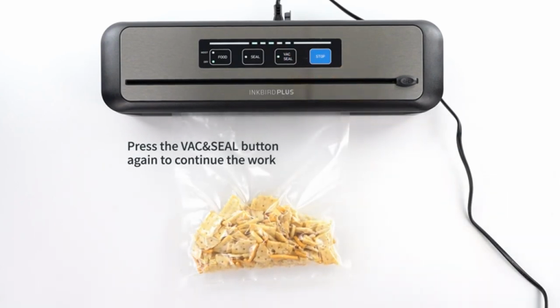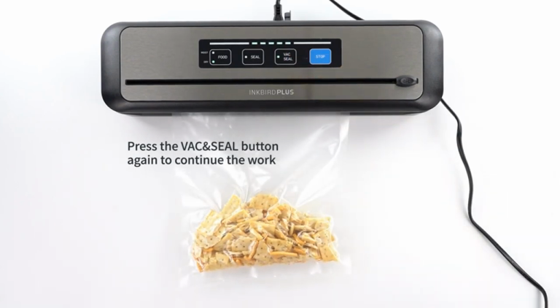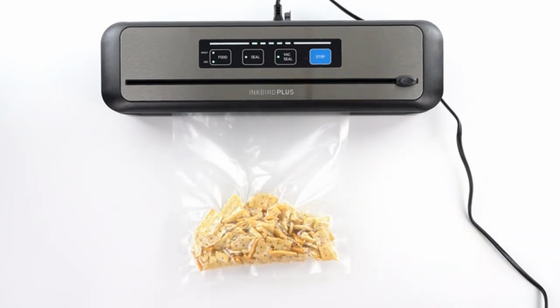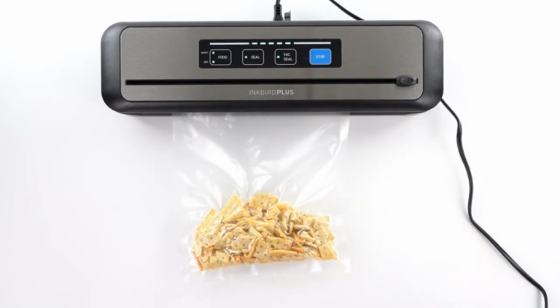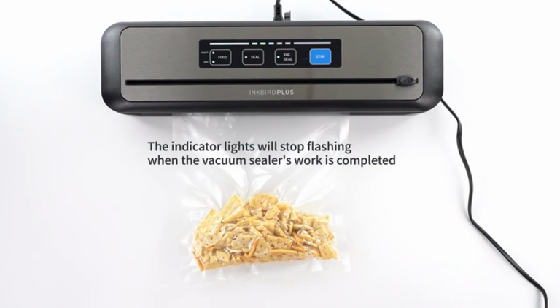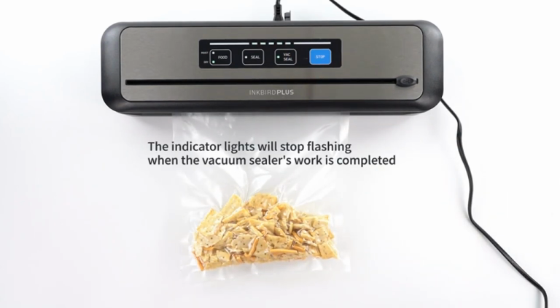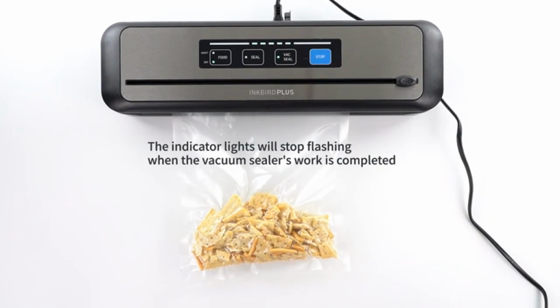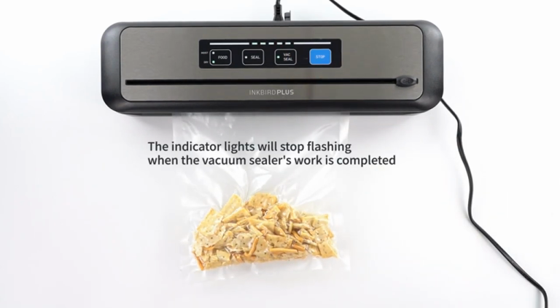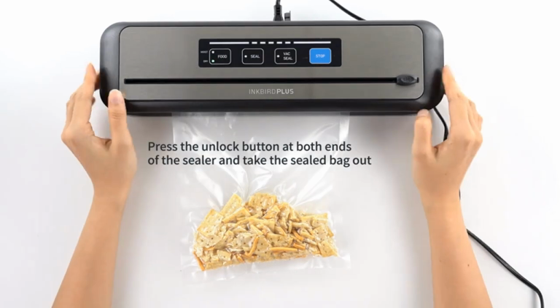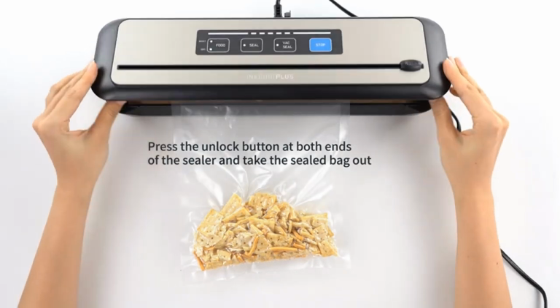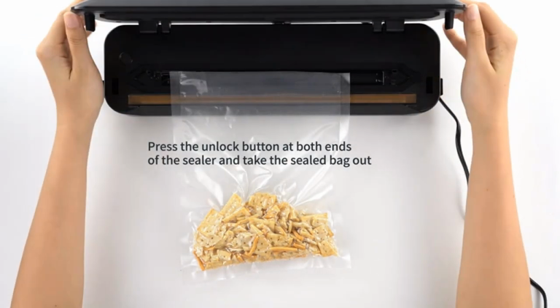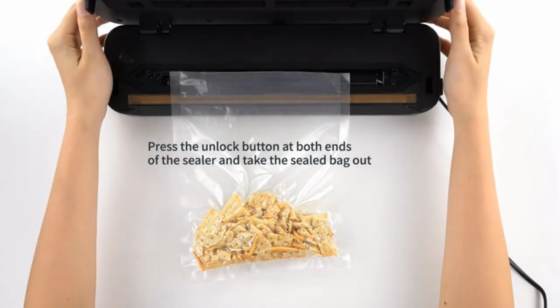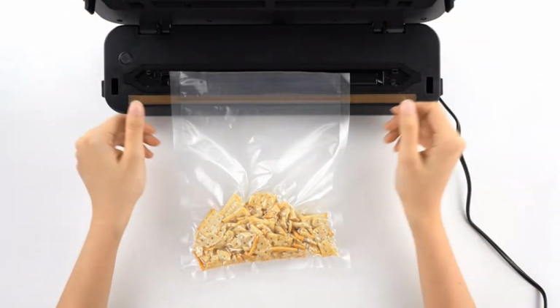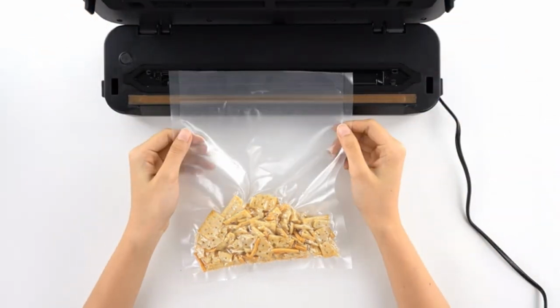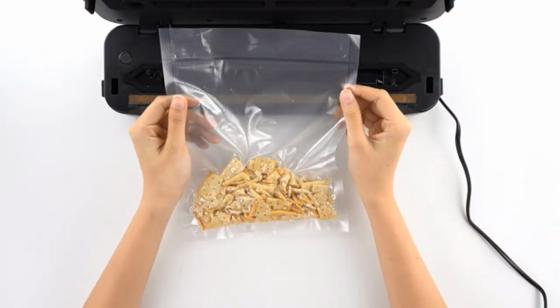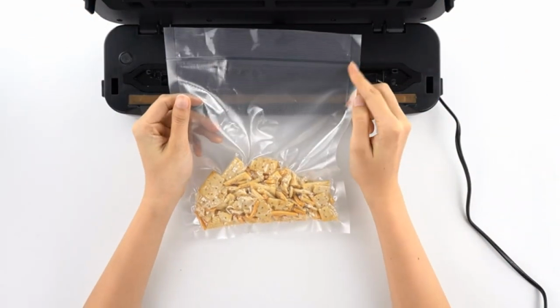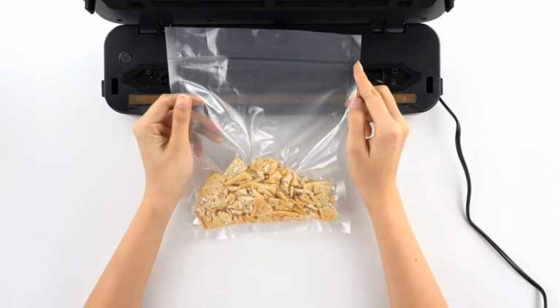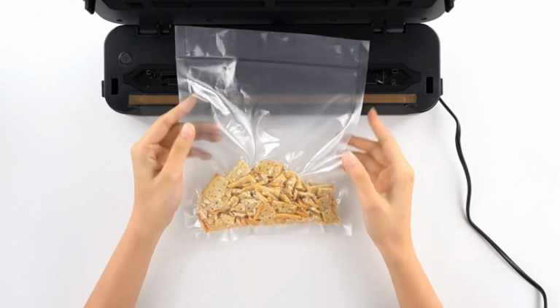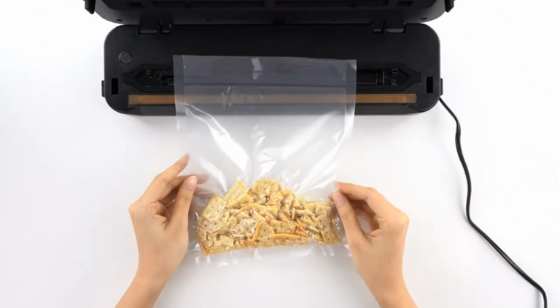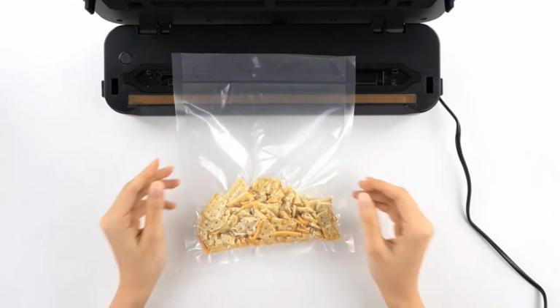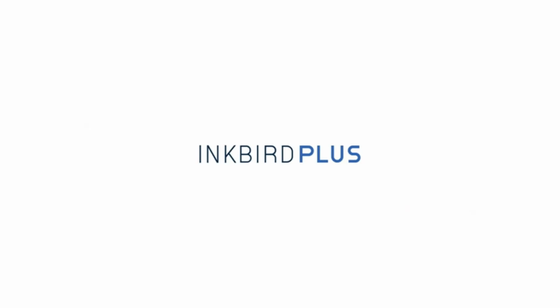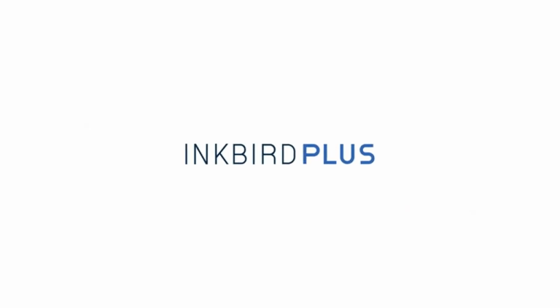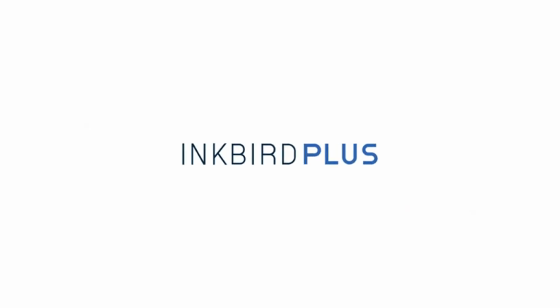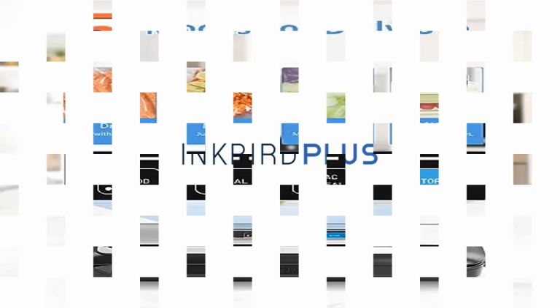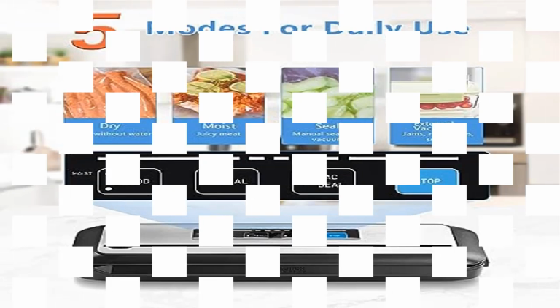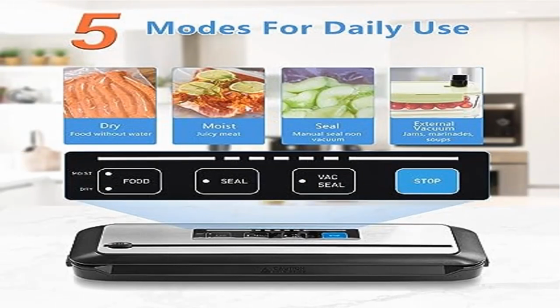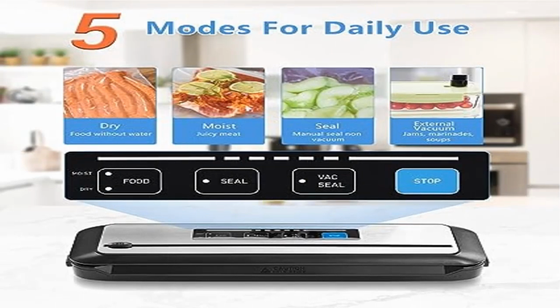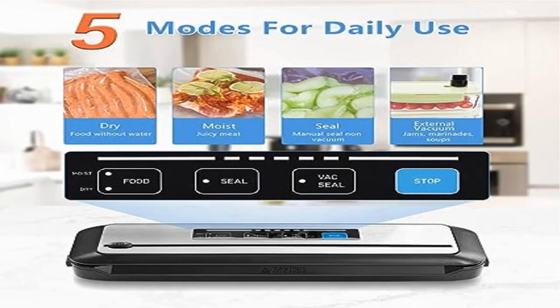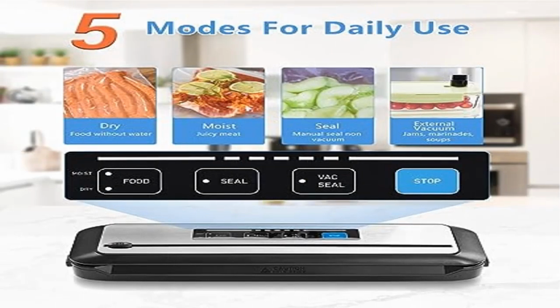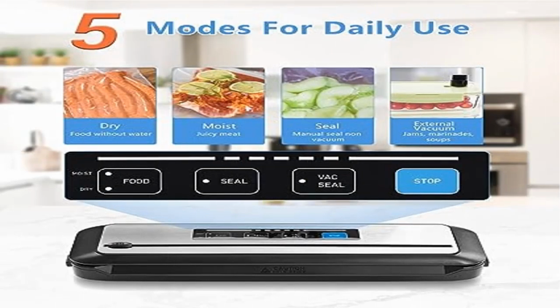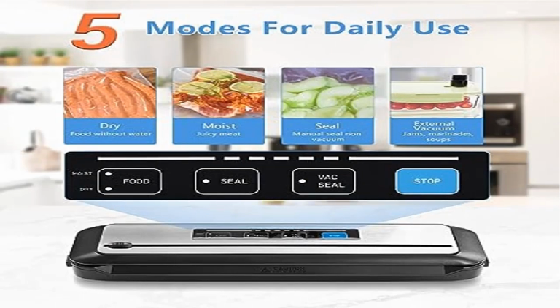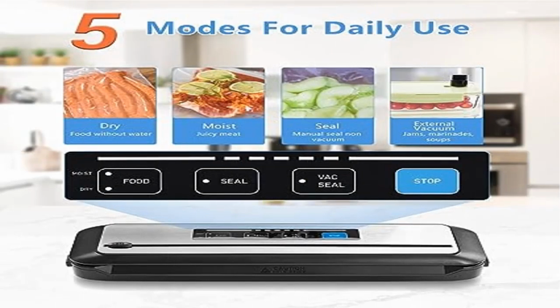Meat on bone: built-in 11.8-inch width cutter and free complete starter kit. The Inkbird food vacuum sealer's built-in cutter helps cut a customized bag size easily — just put the bag on the cutter and run over it.